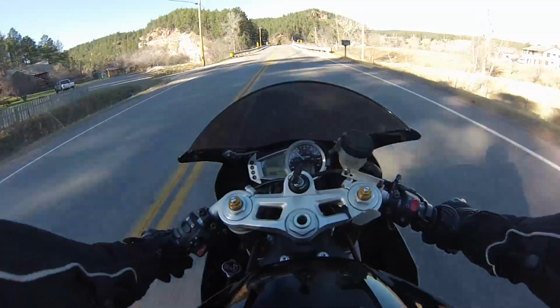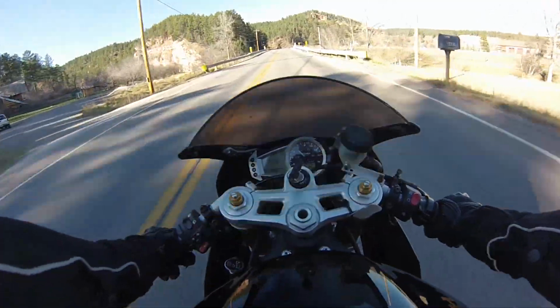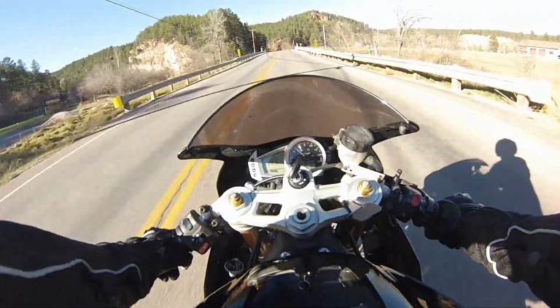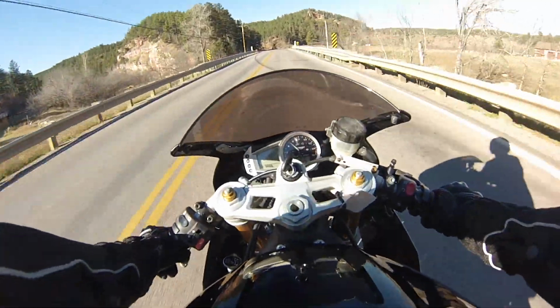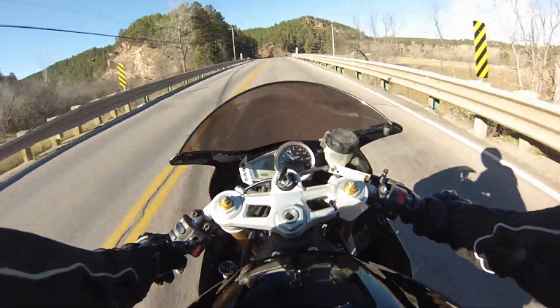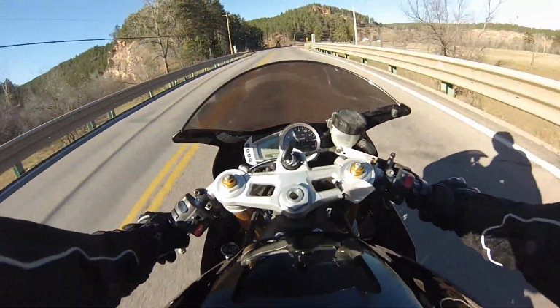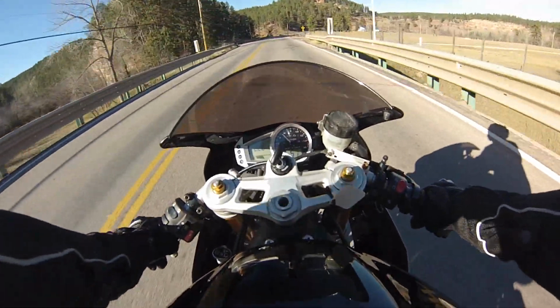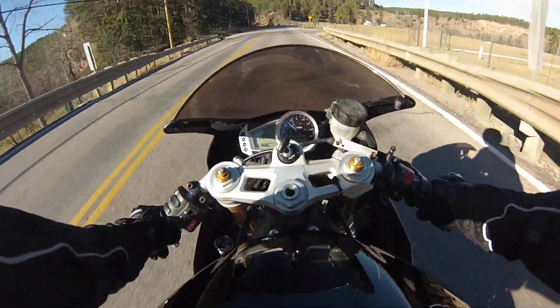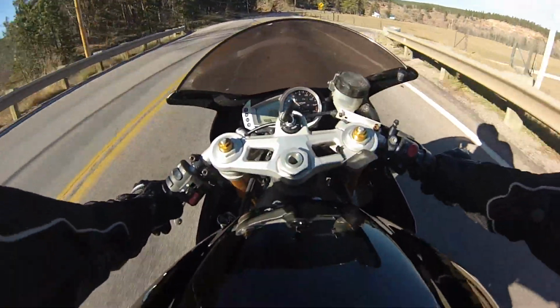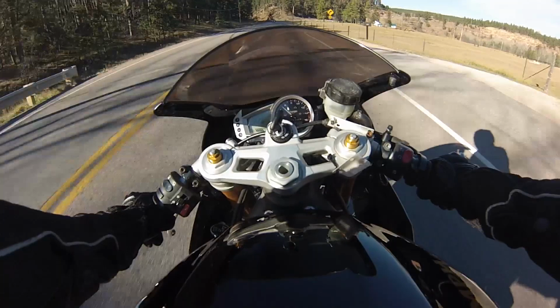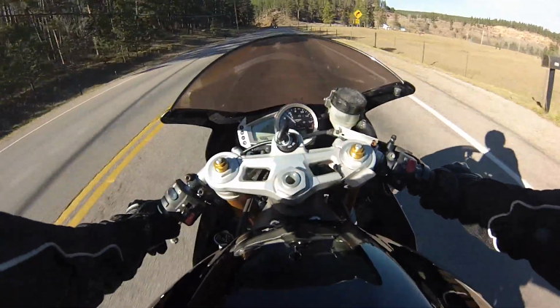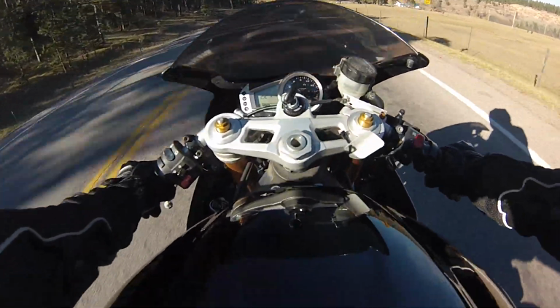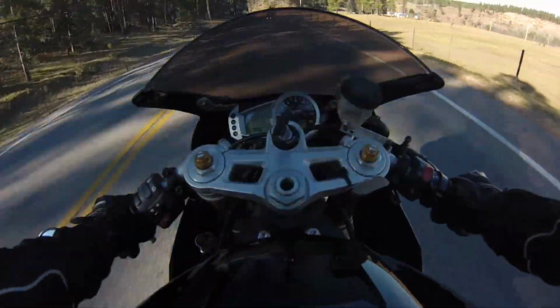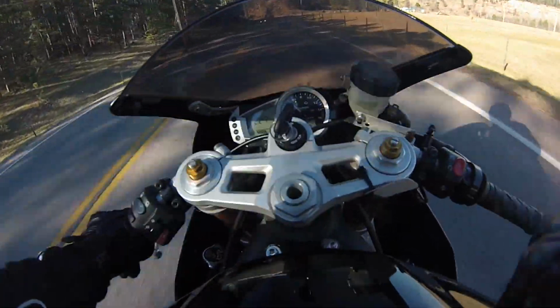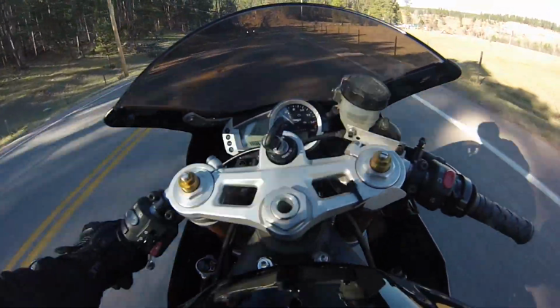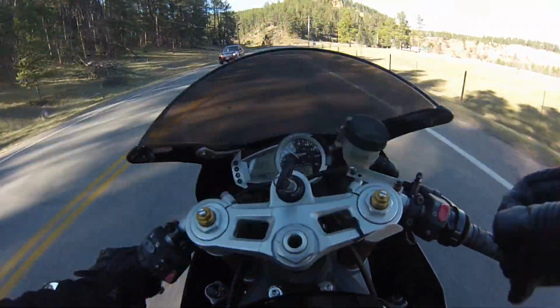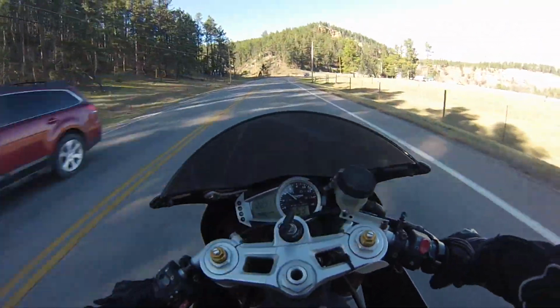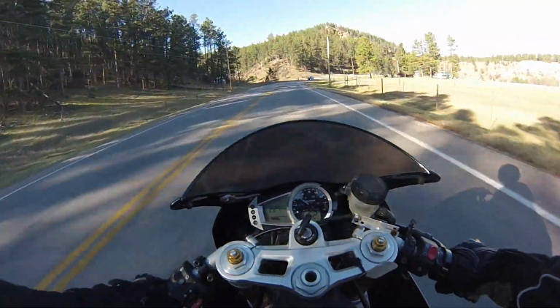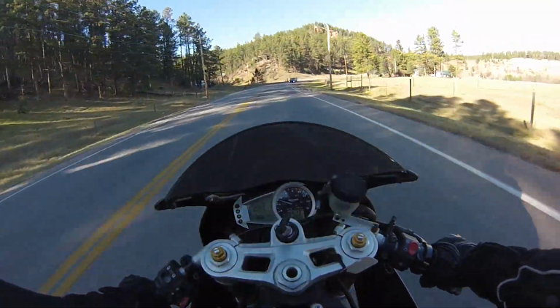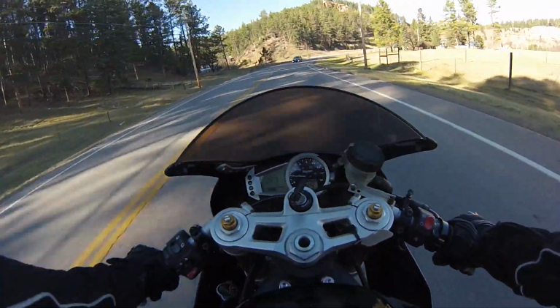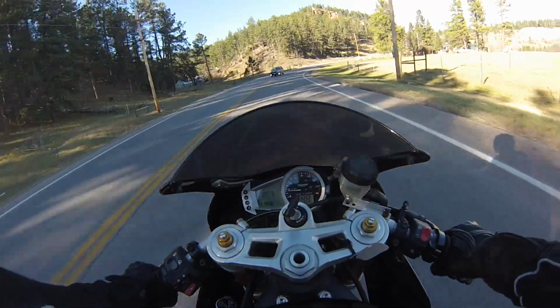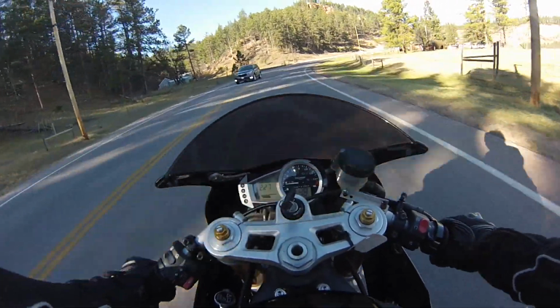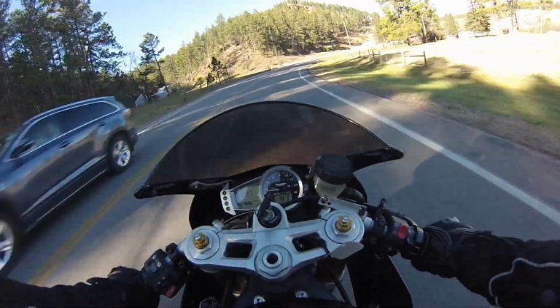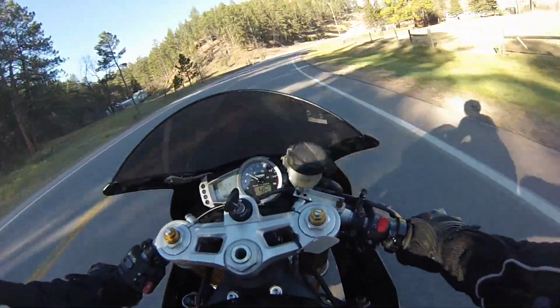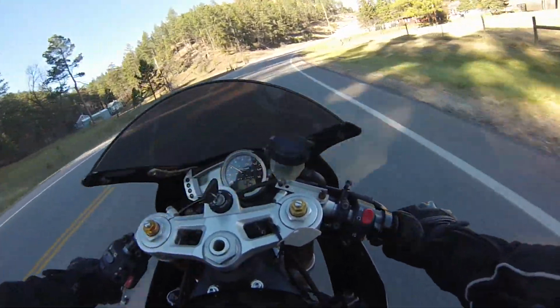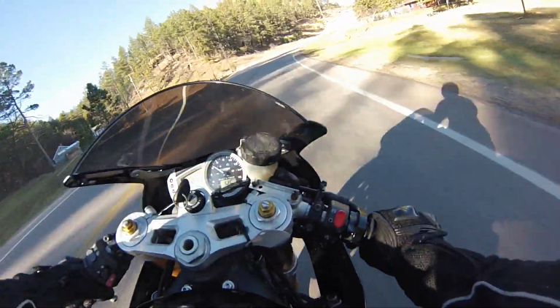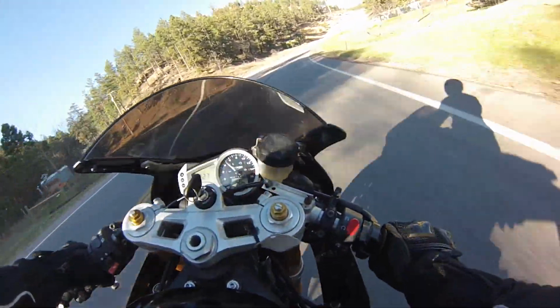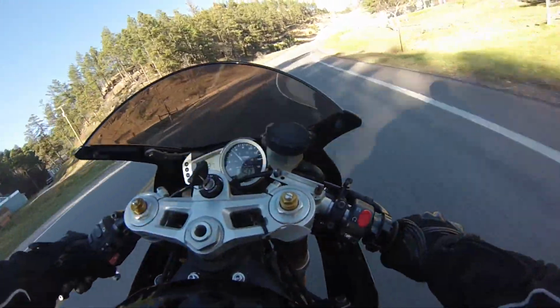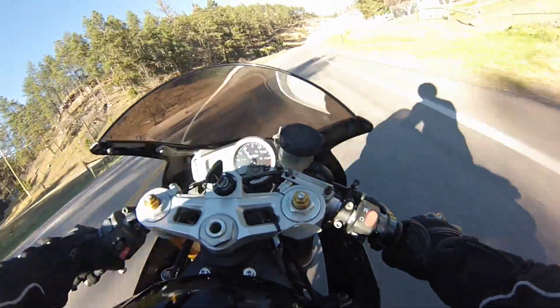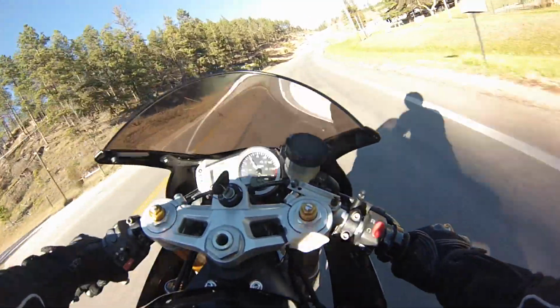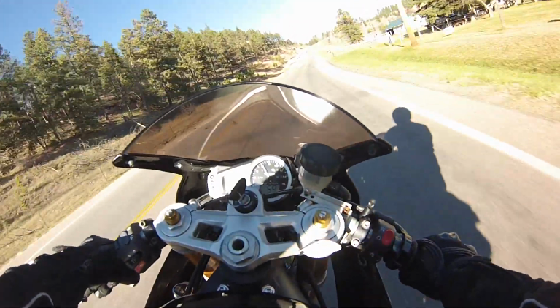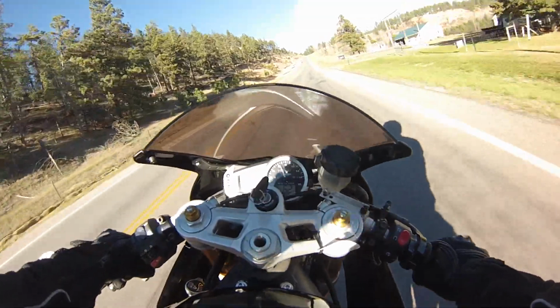I've owned this motorcycle now for about two months, and in about two months I put — I don't know if you can see that — but it's about 1,850 miles on it.